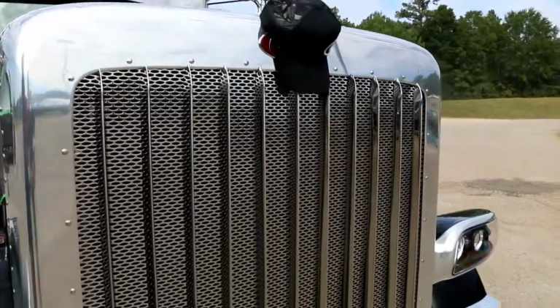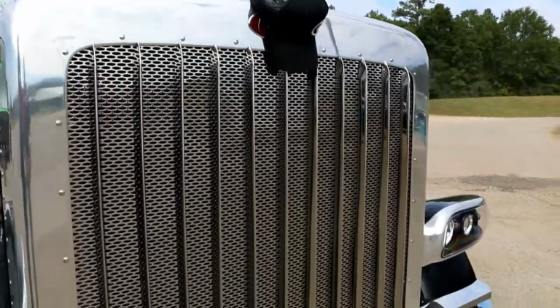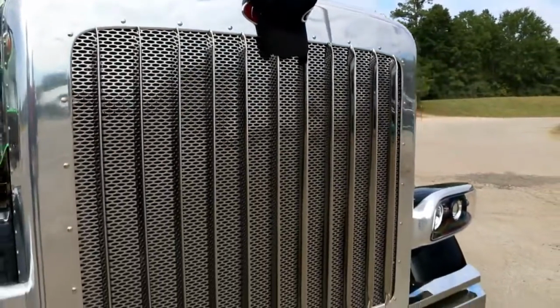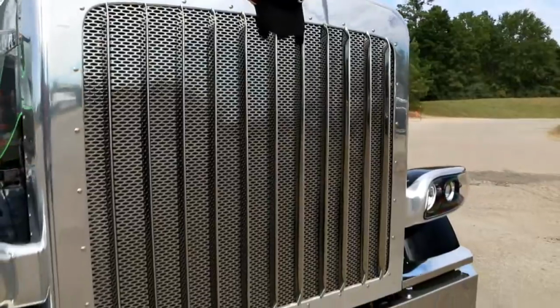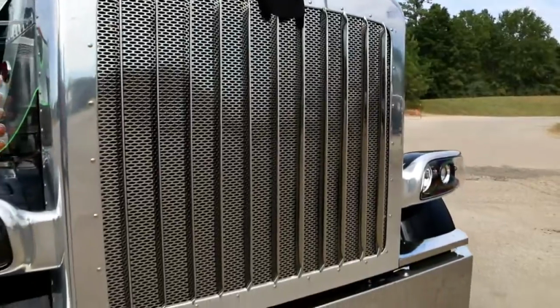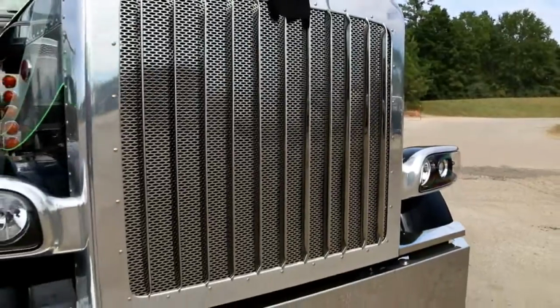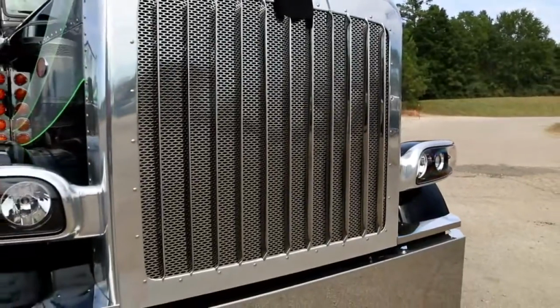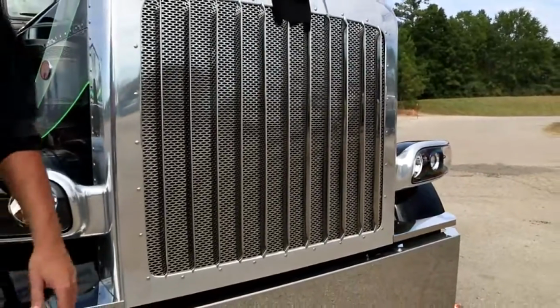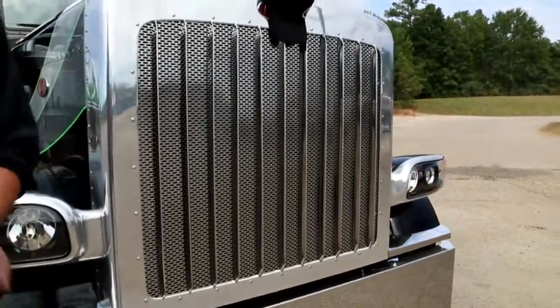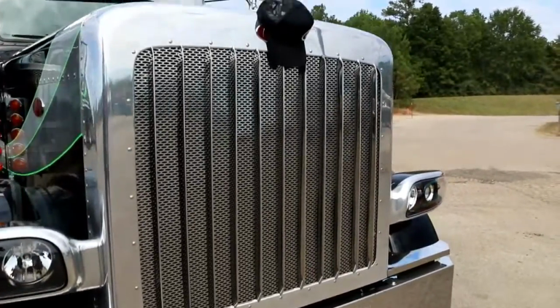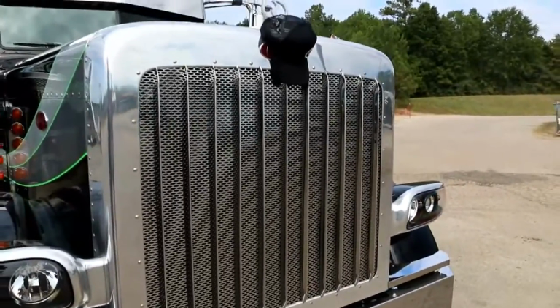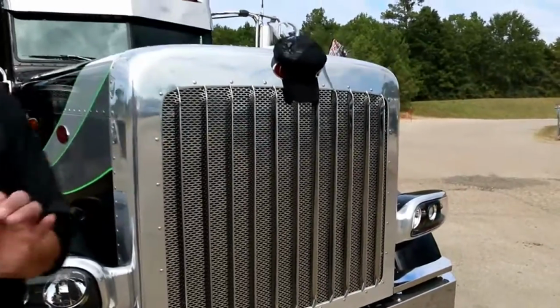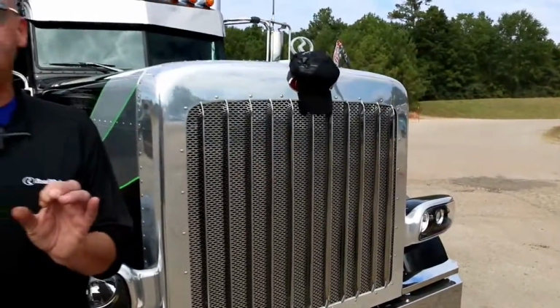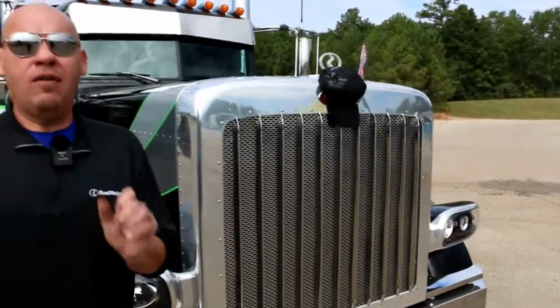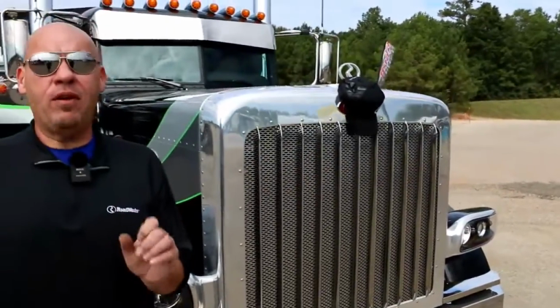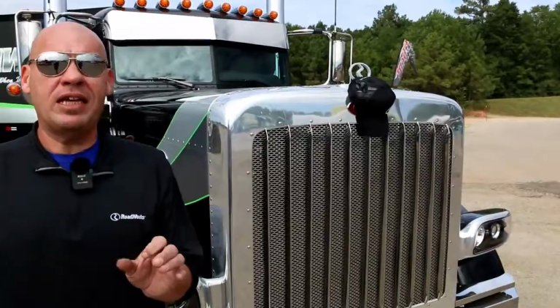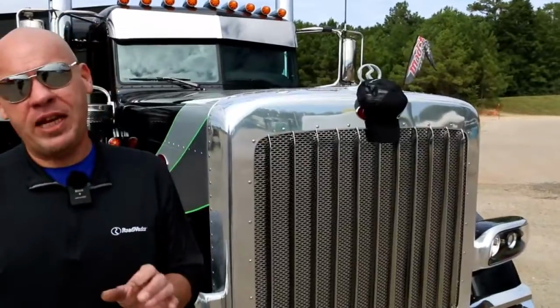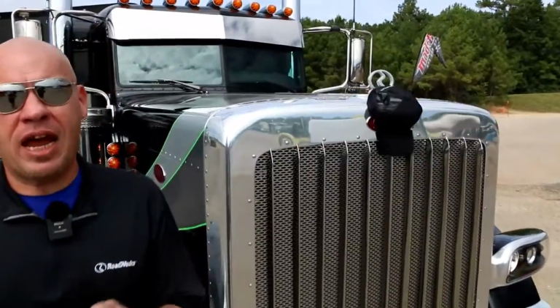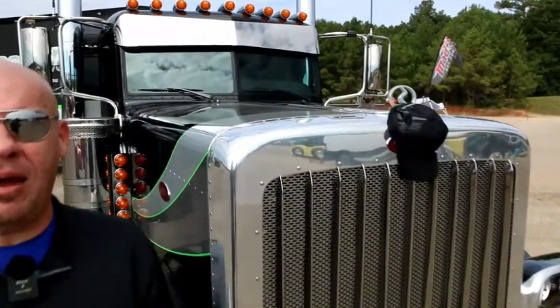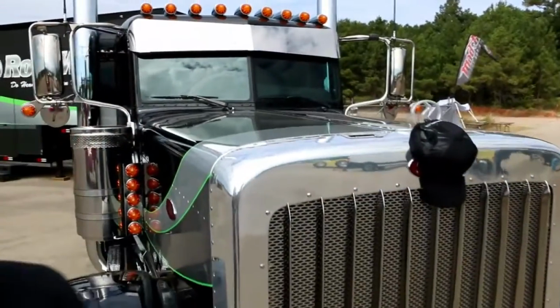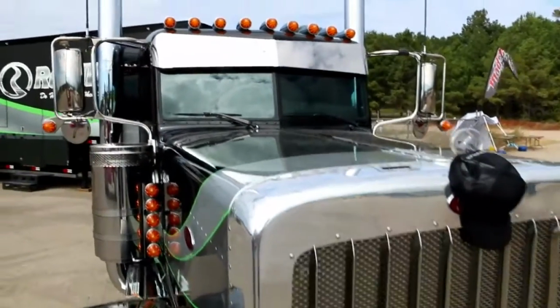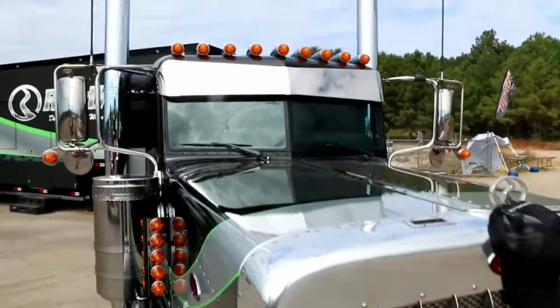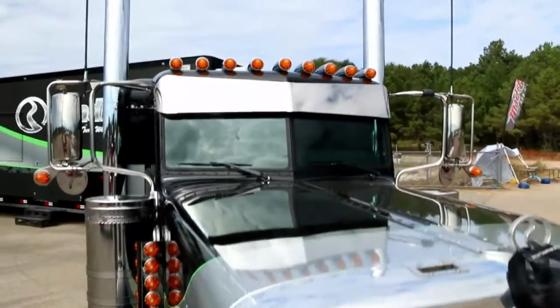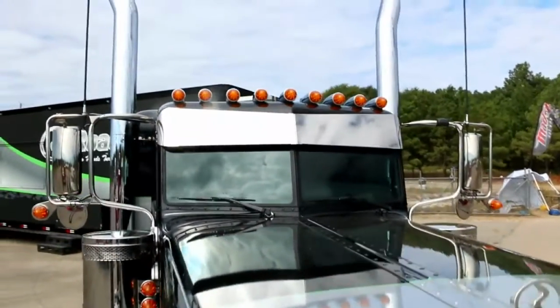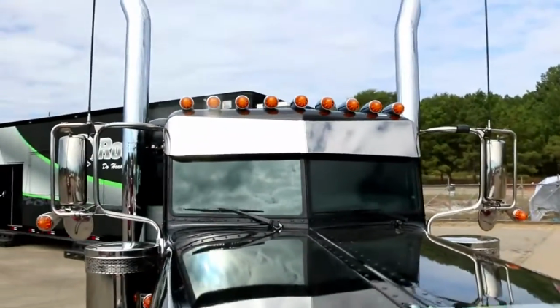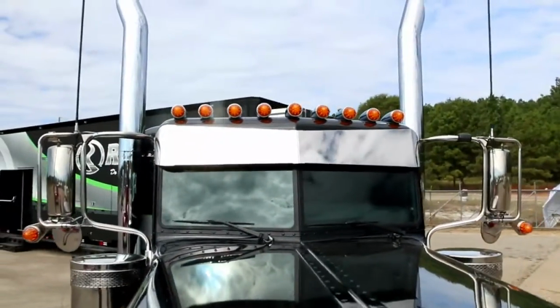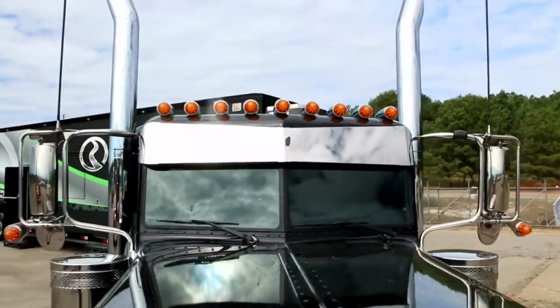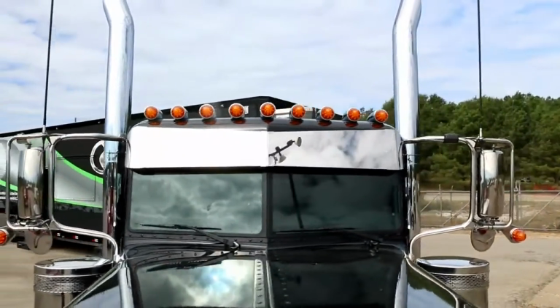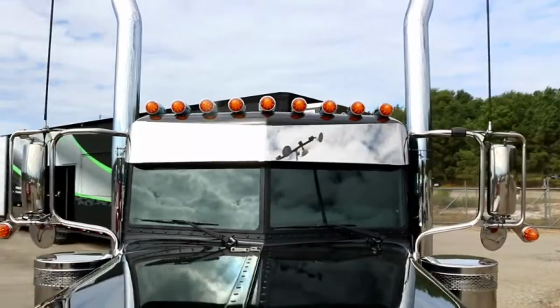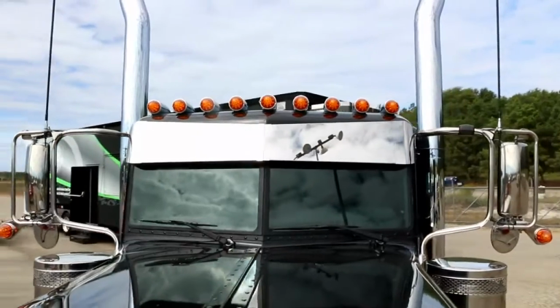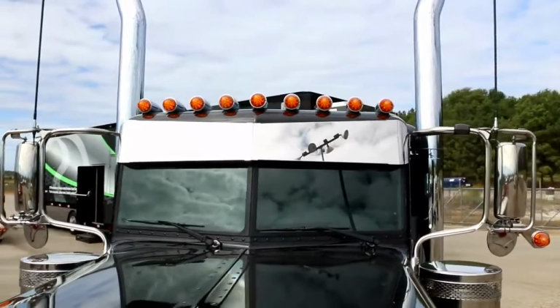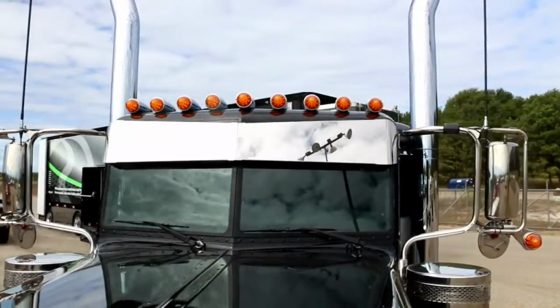We can even custom build them. Likewise, our visors are the same way. We literally have thousands of different visor fits, styles, combinations, and even materials. That's right, we can make stainless steel or paintable products.